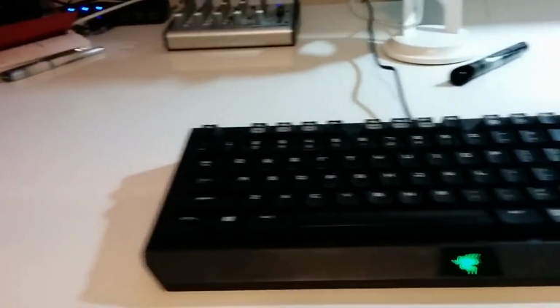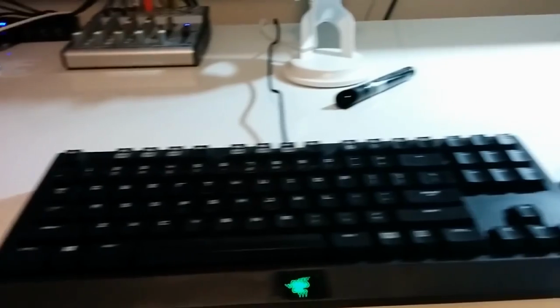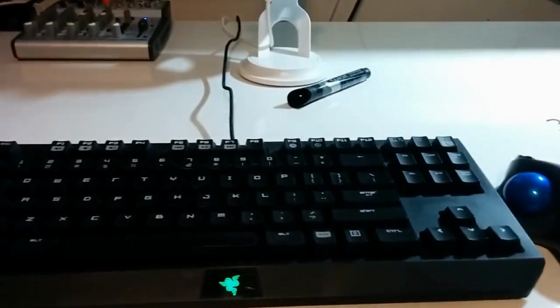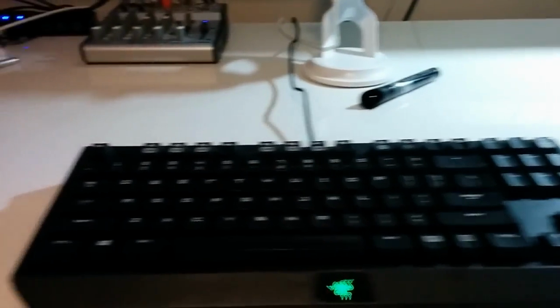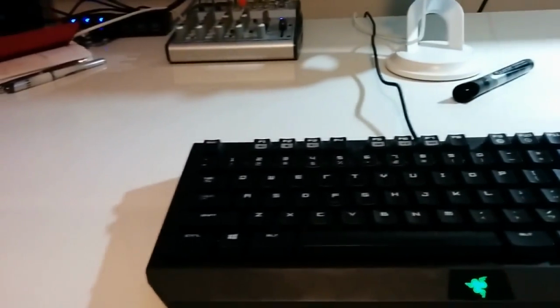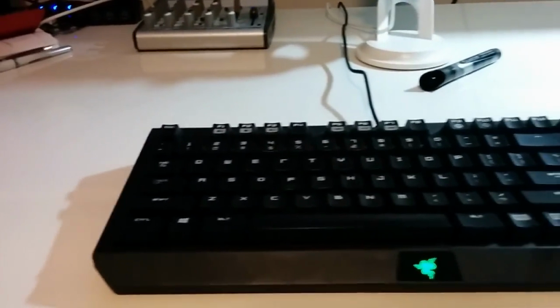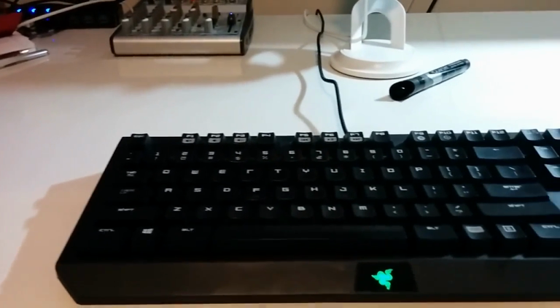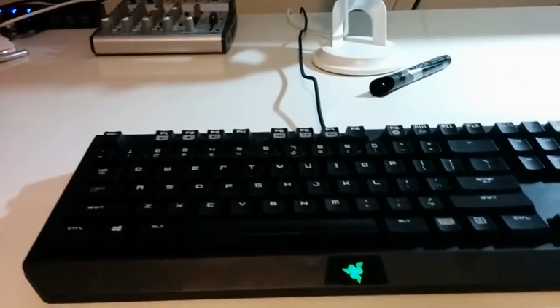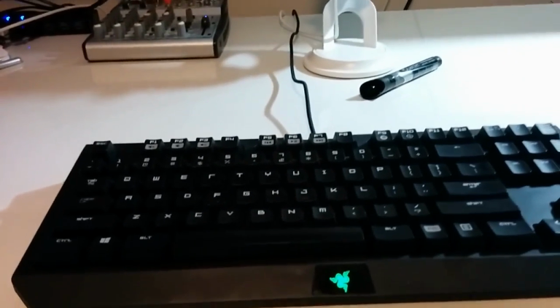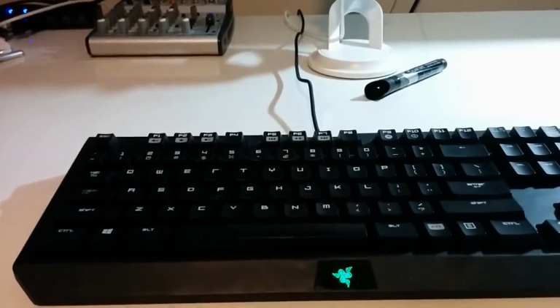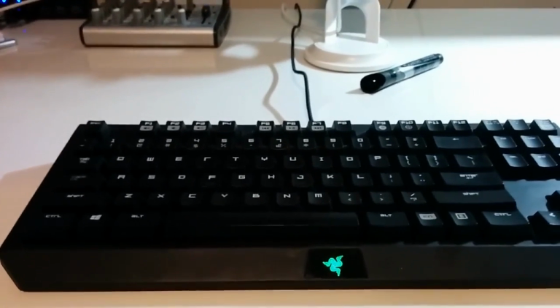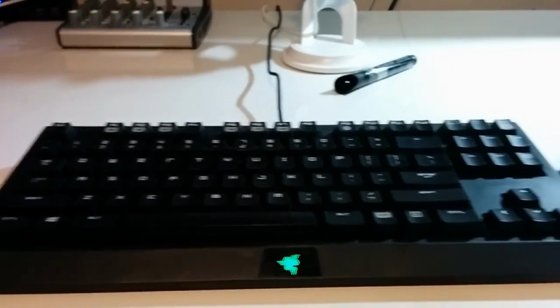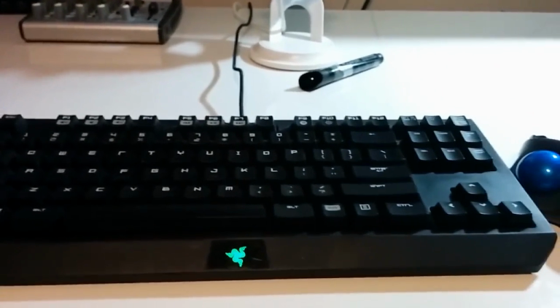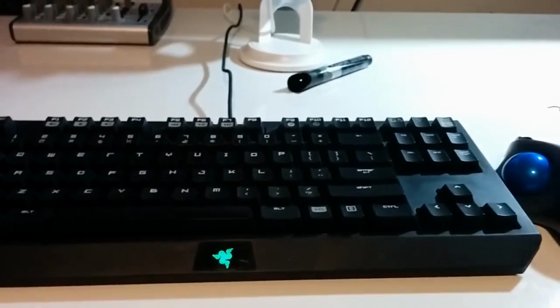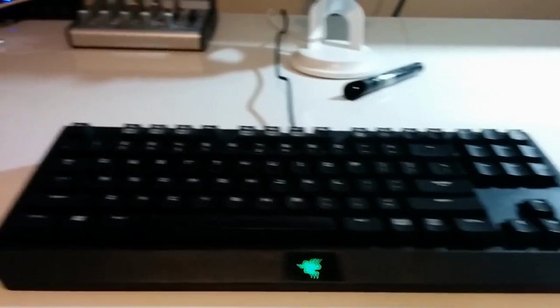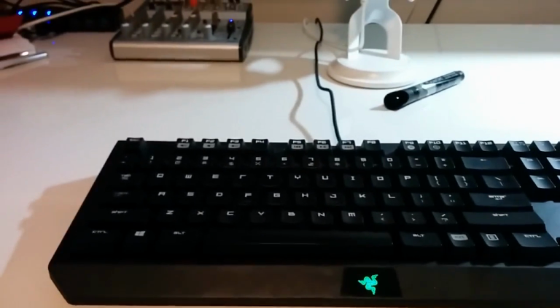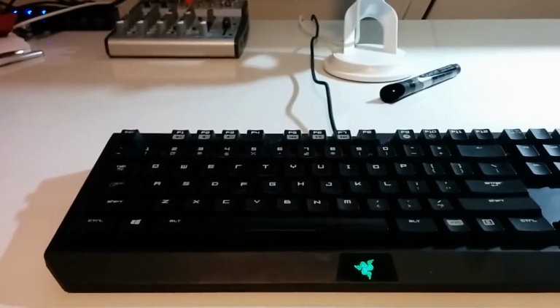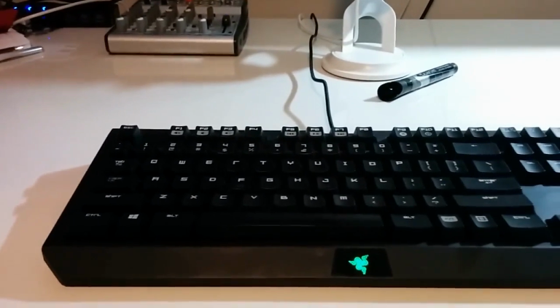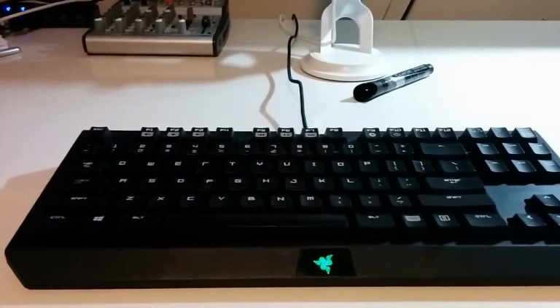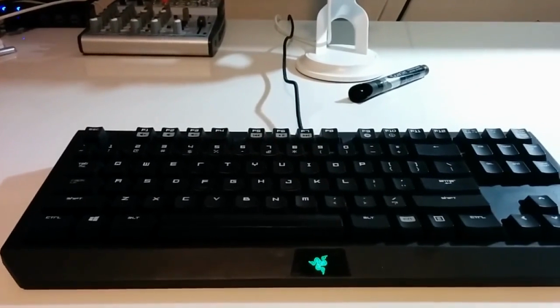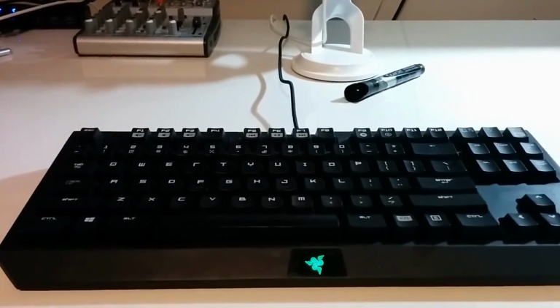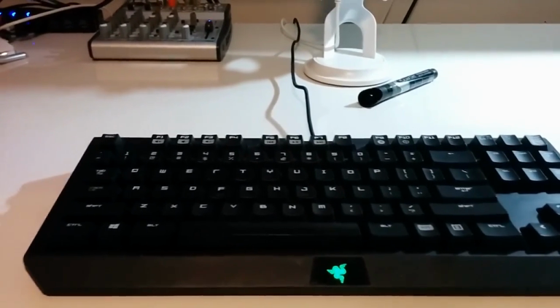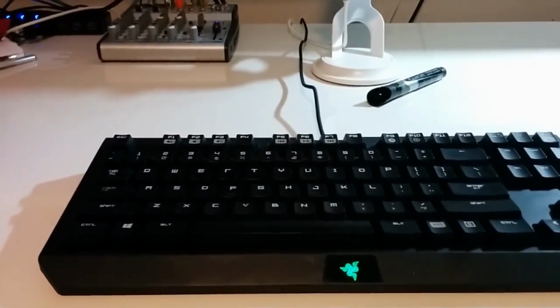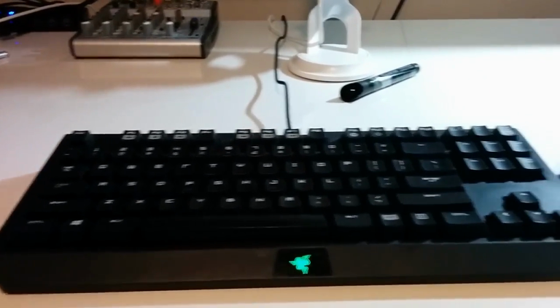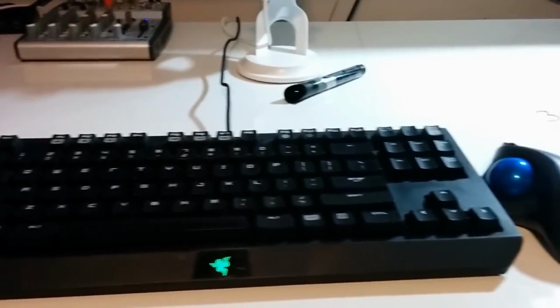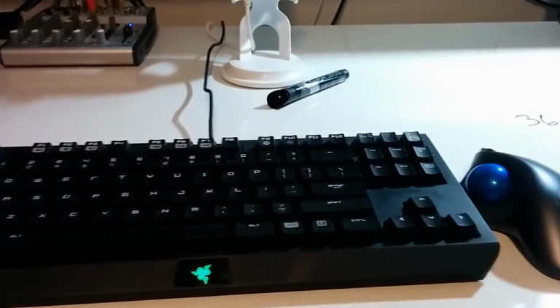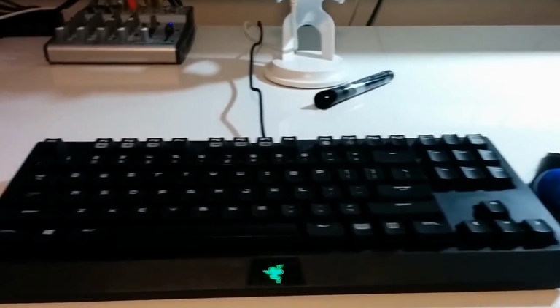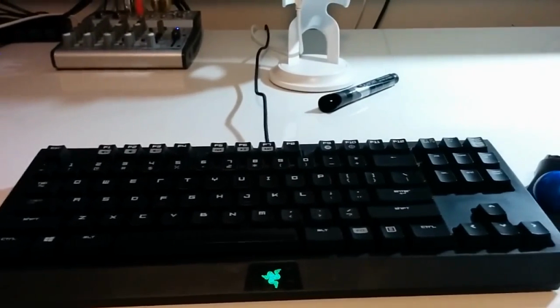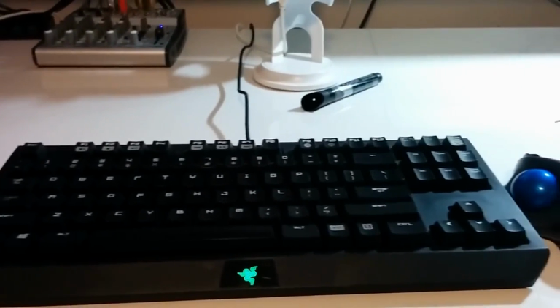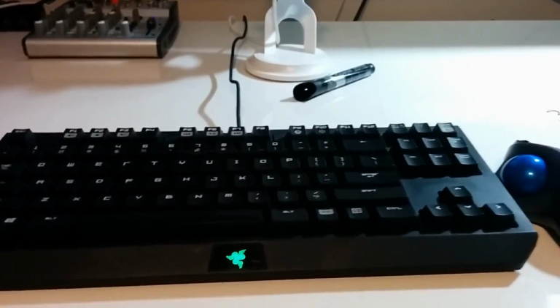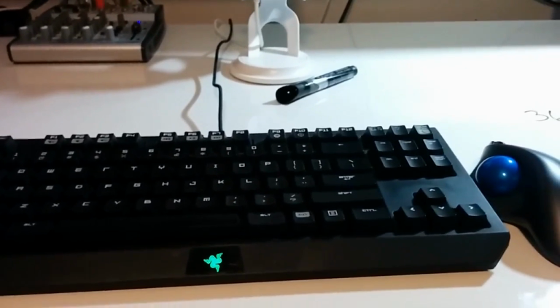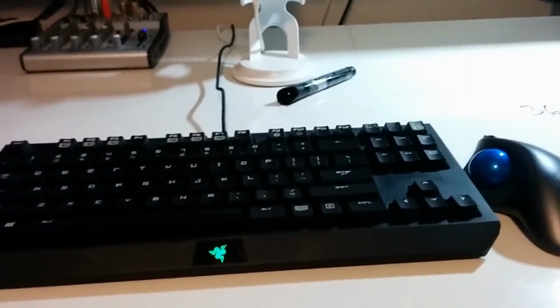This is a new mechanical switch keyboard from Razer. It's their own in-house brand switch — they call it Orange, I think. It is non-clicky, which is great, but still has a pretty good feel. I like this keyboard quite a bit.